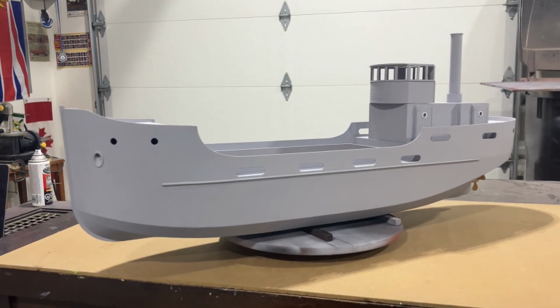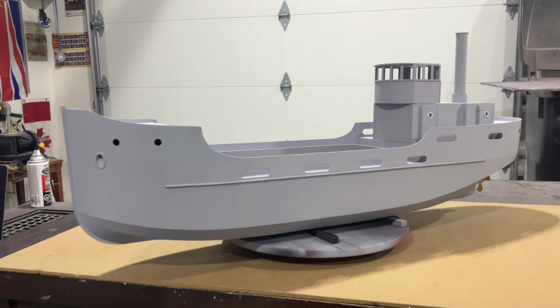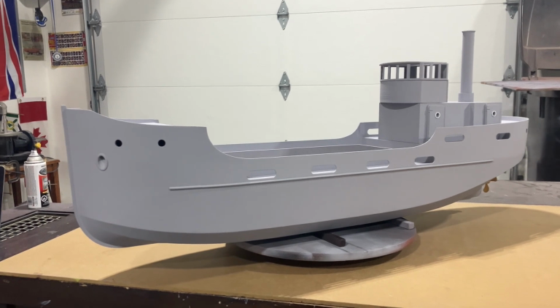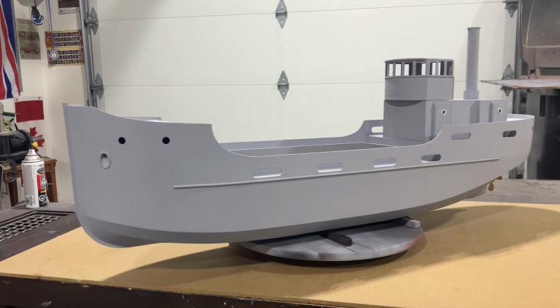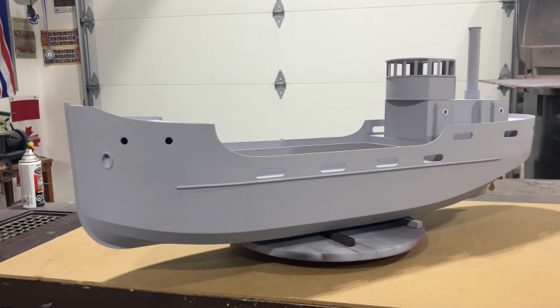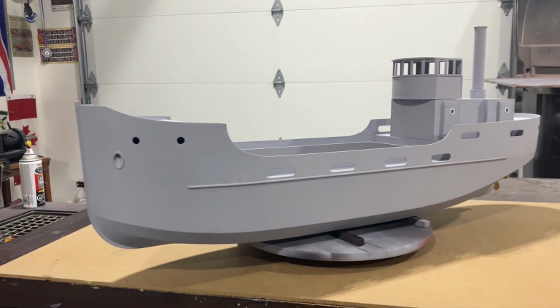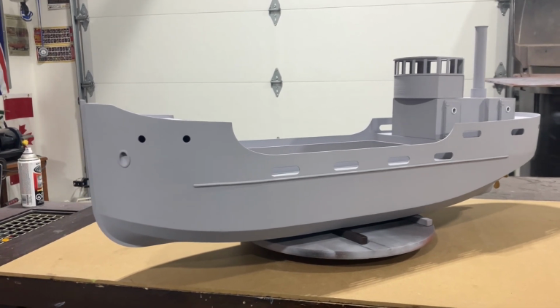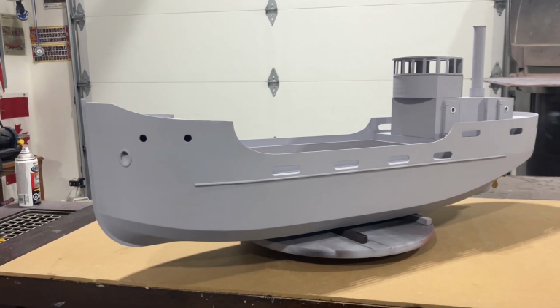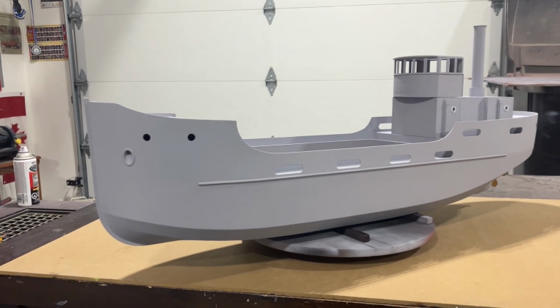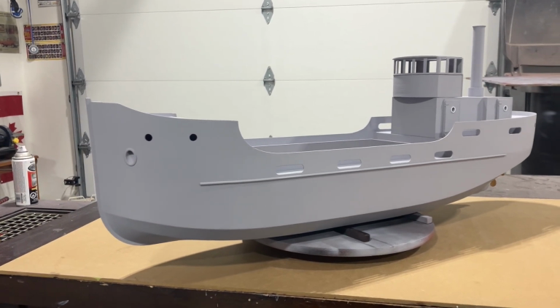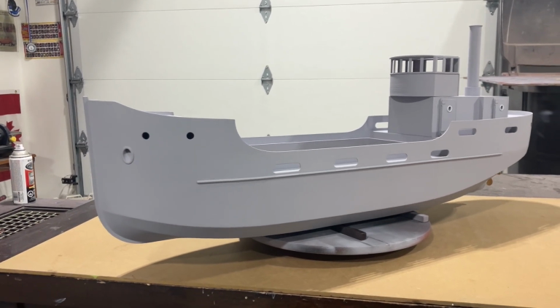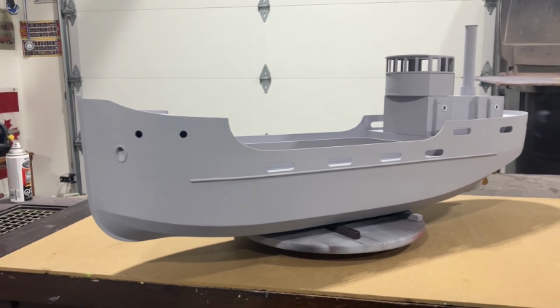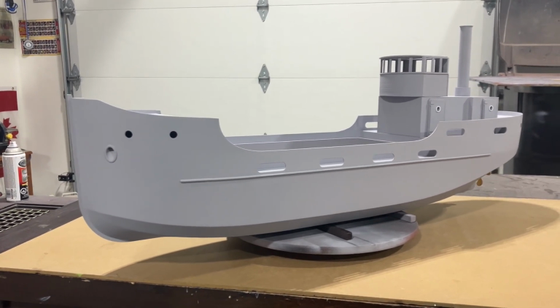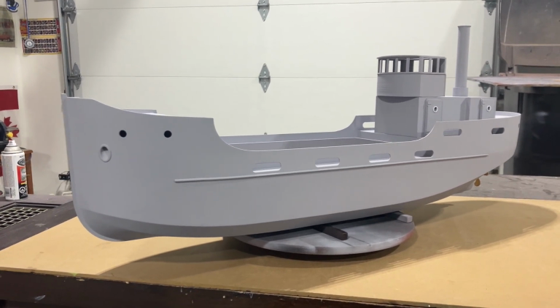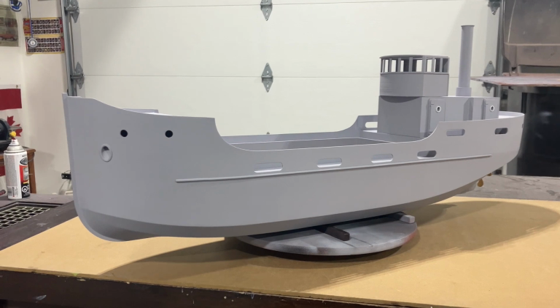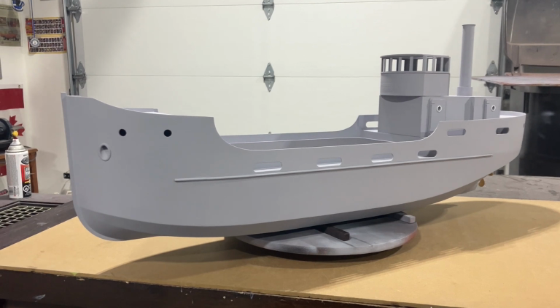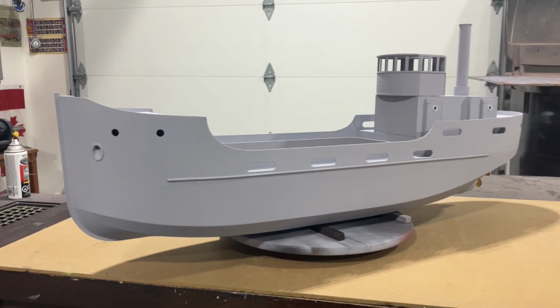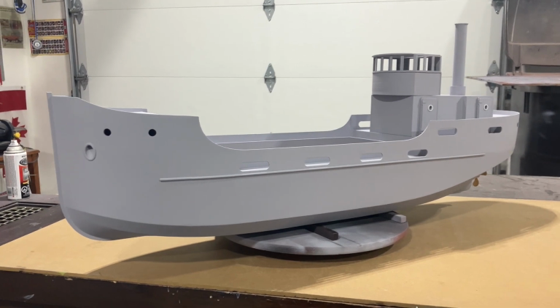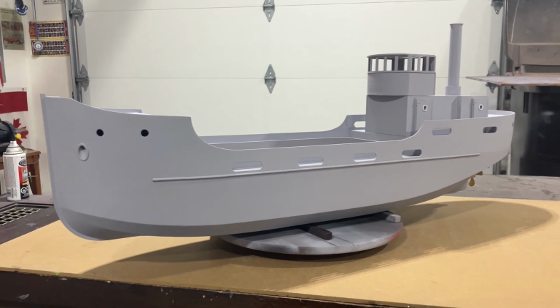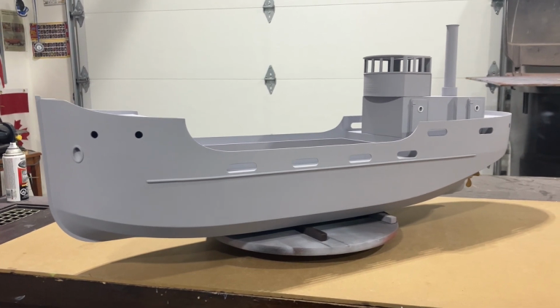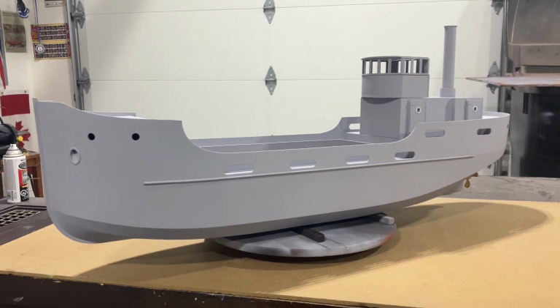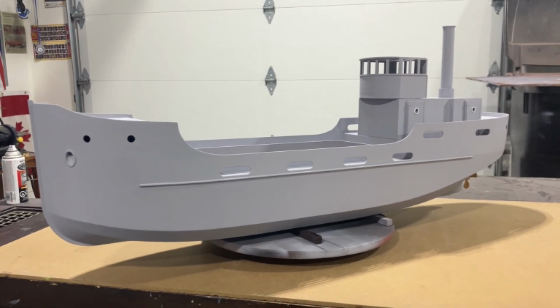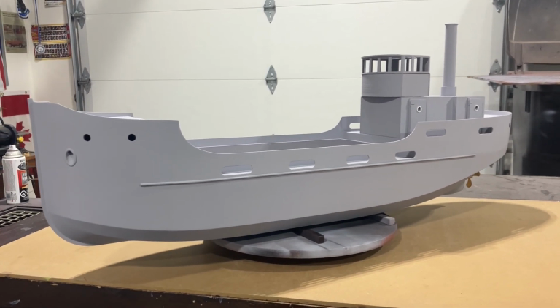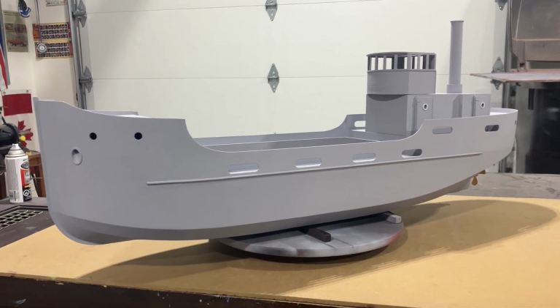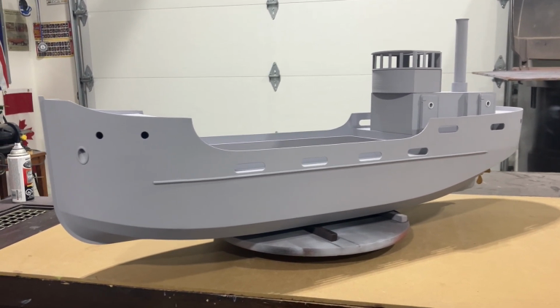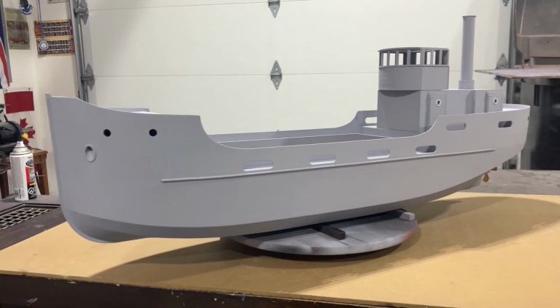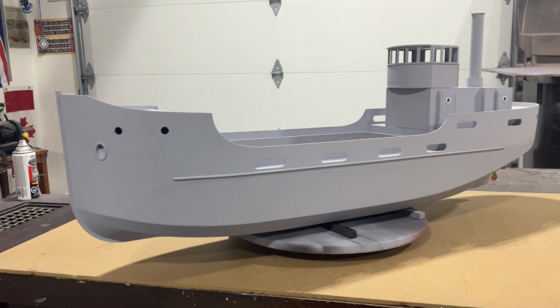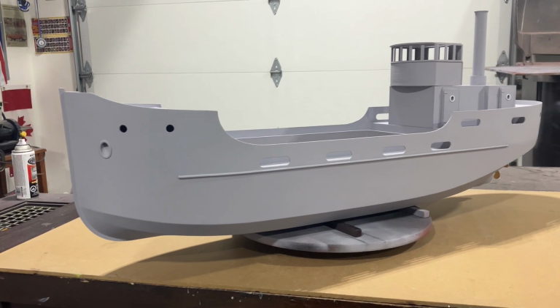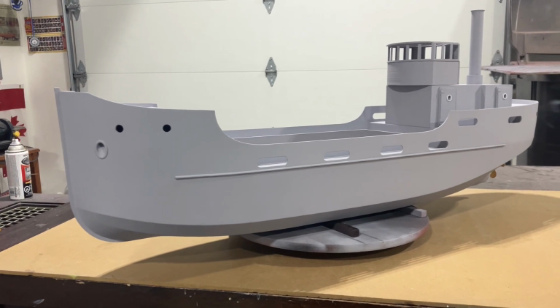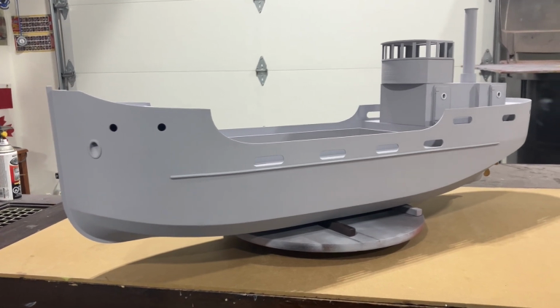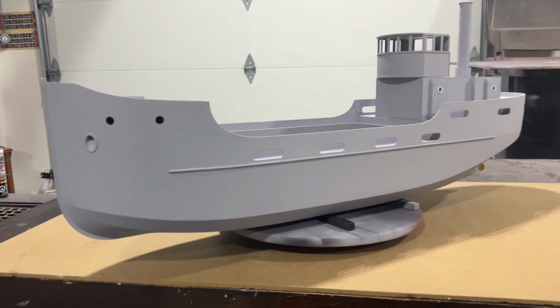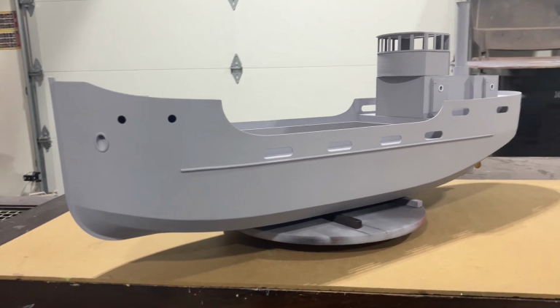Welcome back guys, Western Sharpies RC. Thanks for joining me for this Part 3 video on my 3D printed ship build. I thought I'd make a little video and just show you the progress since the last one.